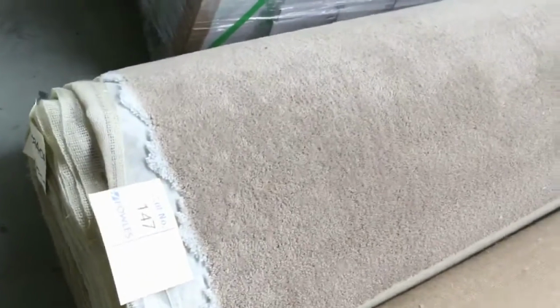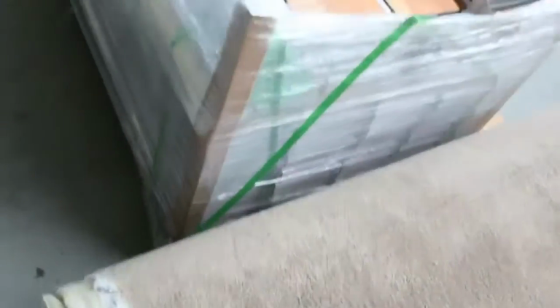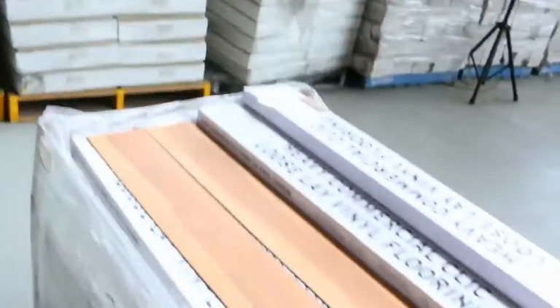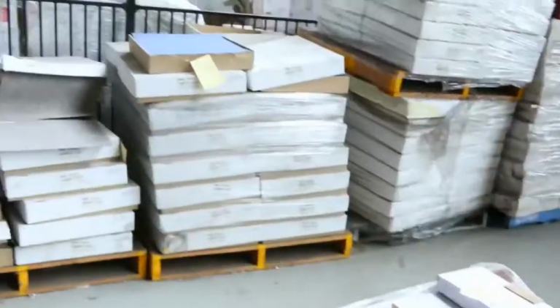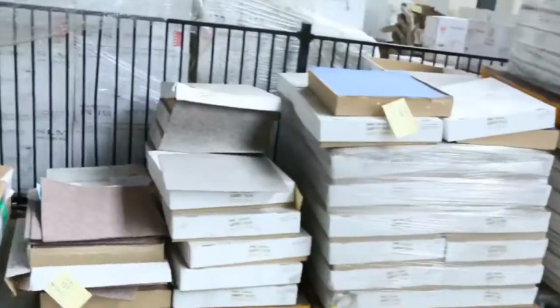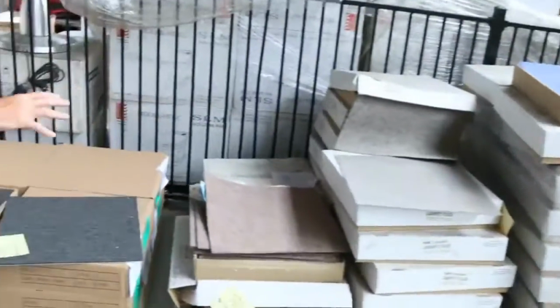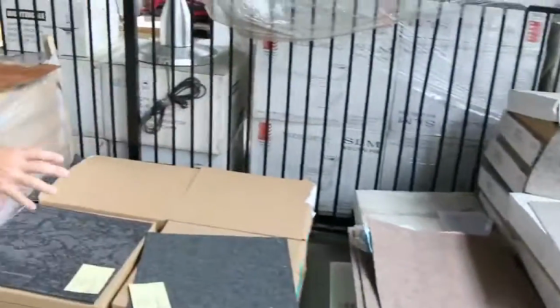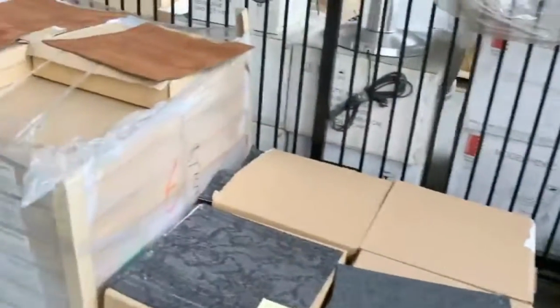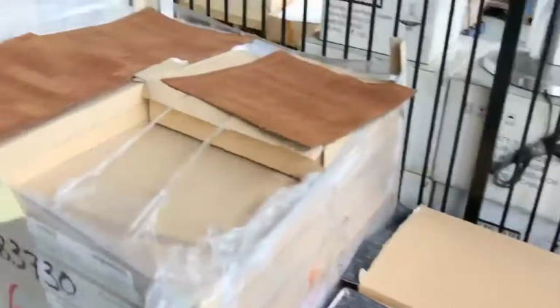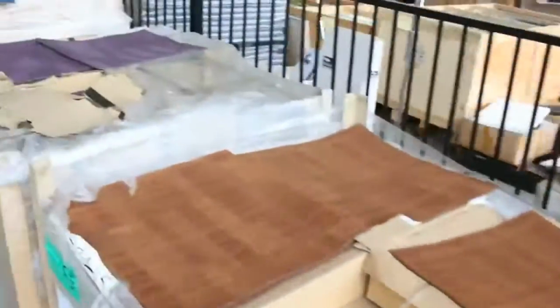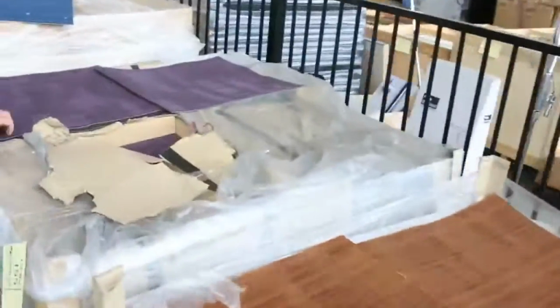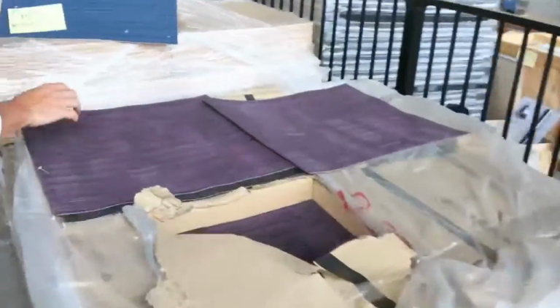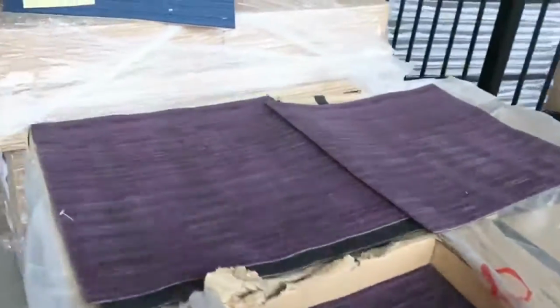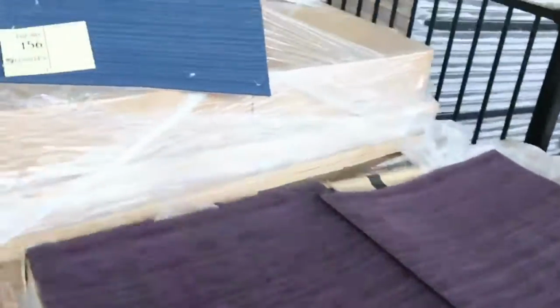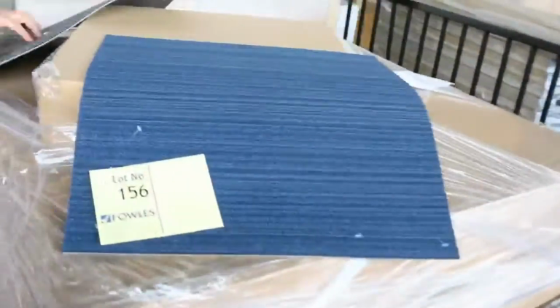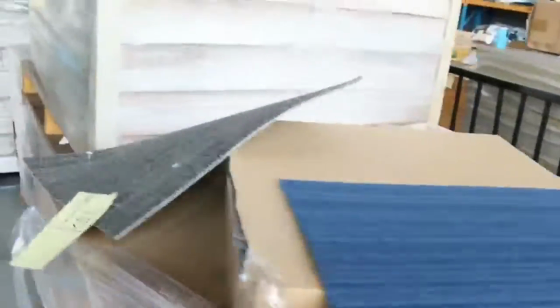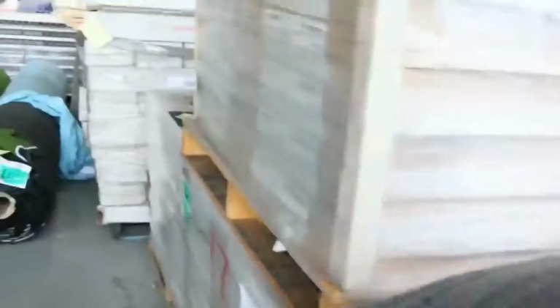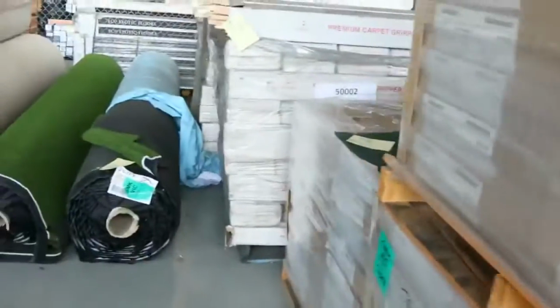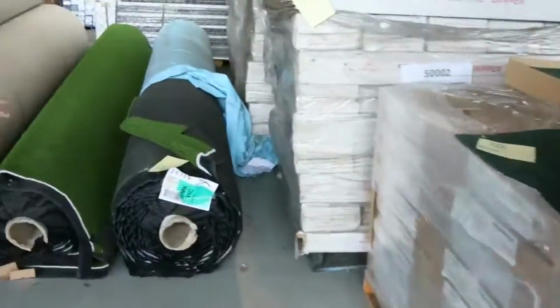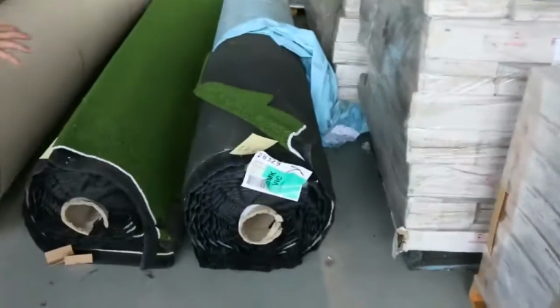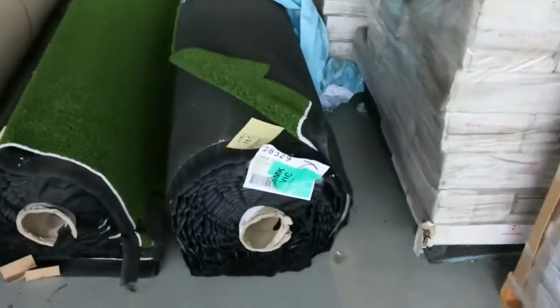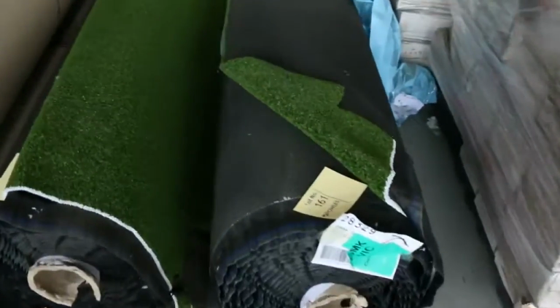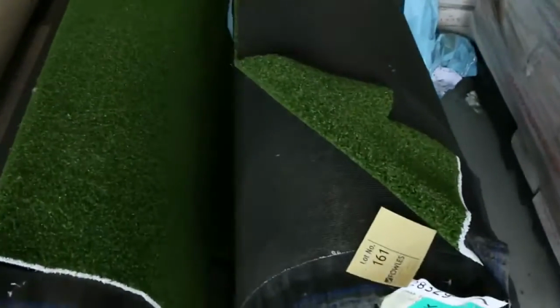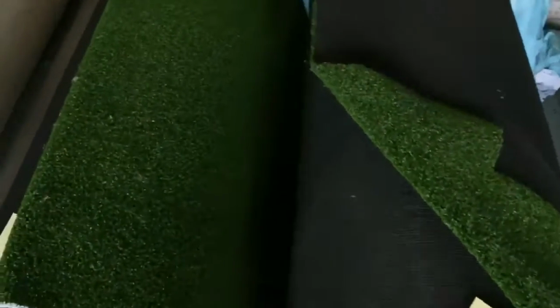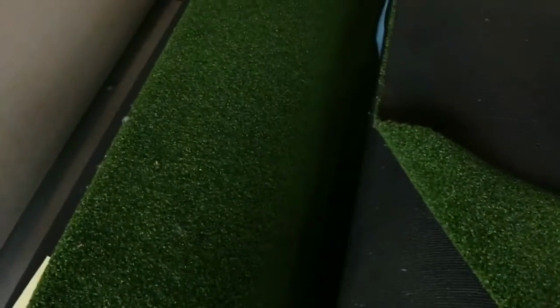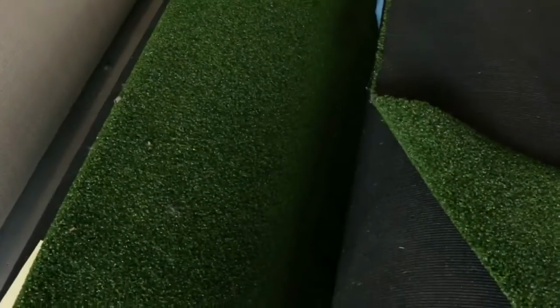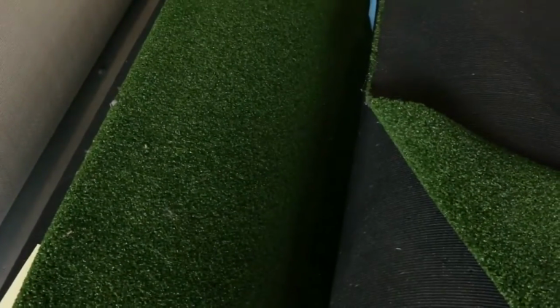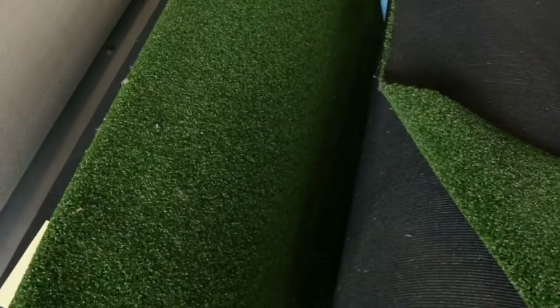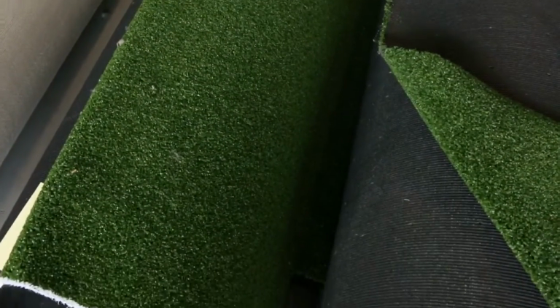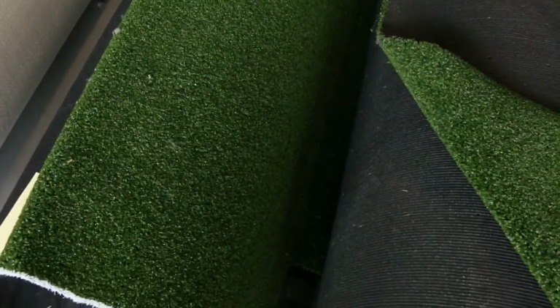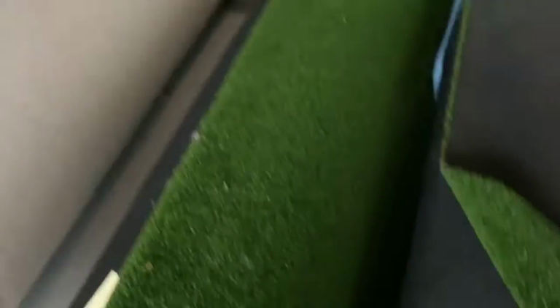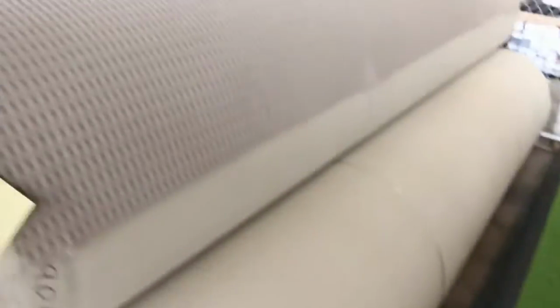We've got carpet tiles starting from as low as $5 a square meter — some of the better ones can sell up to $10 a square meter. Through here, a couple of rolls of grass, and we've been clearing that out at around $12 a square meter. Only two rolls to go through there.